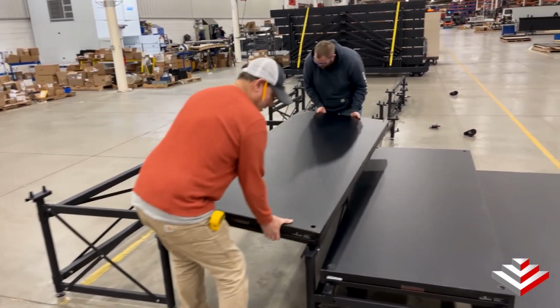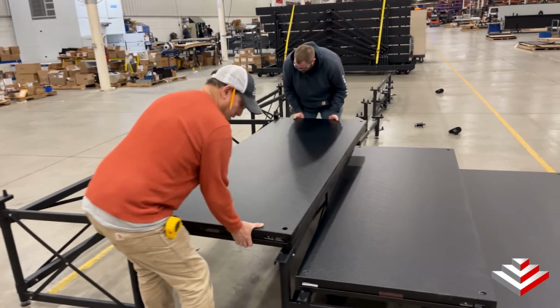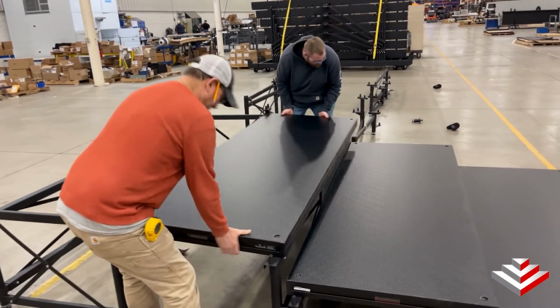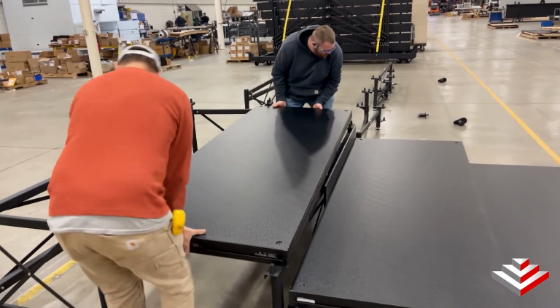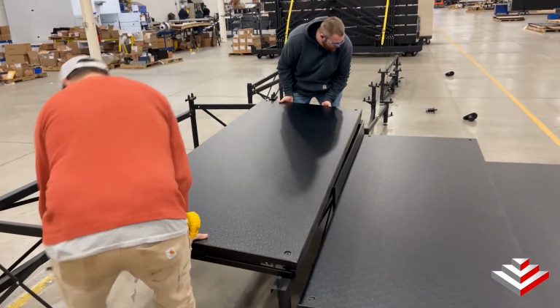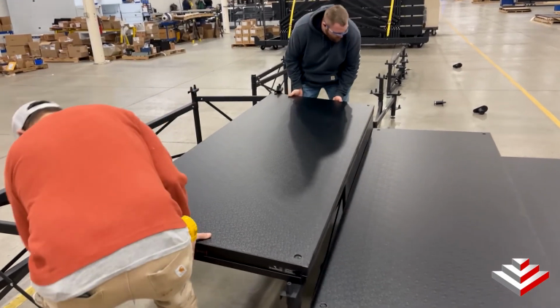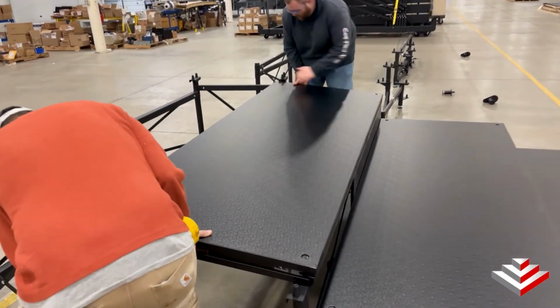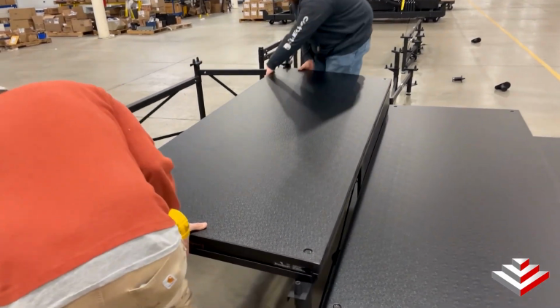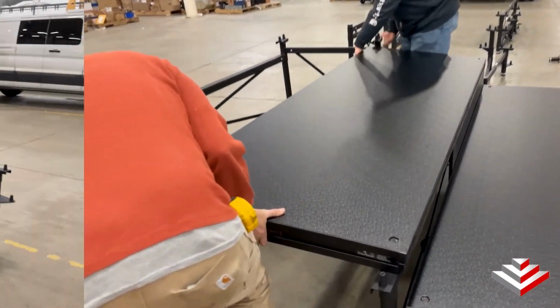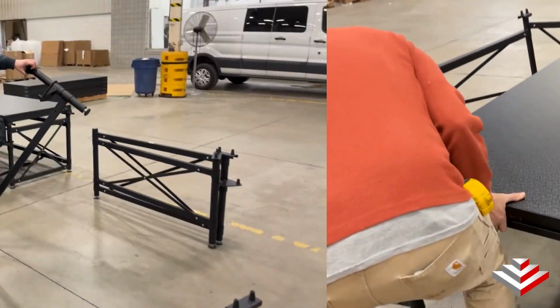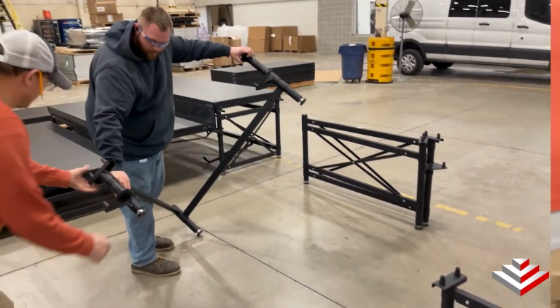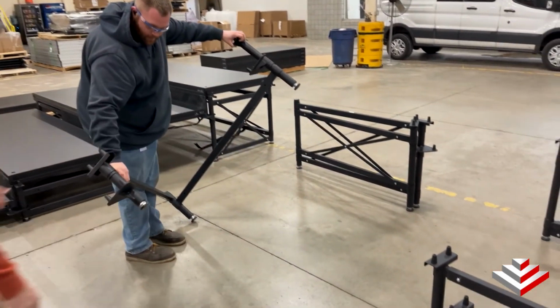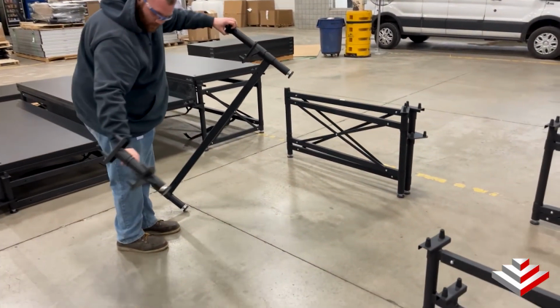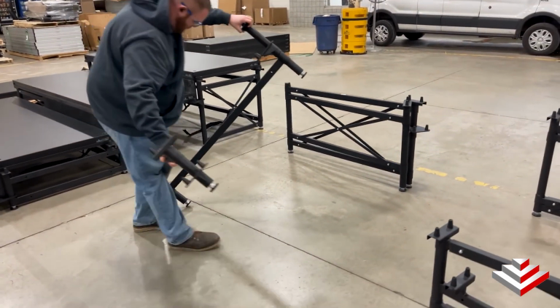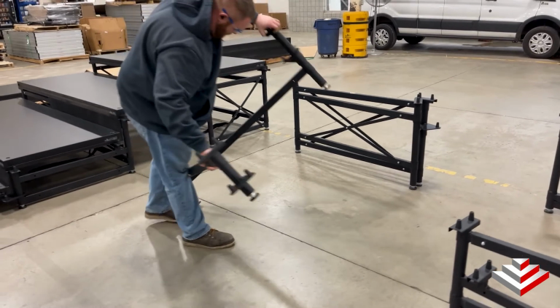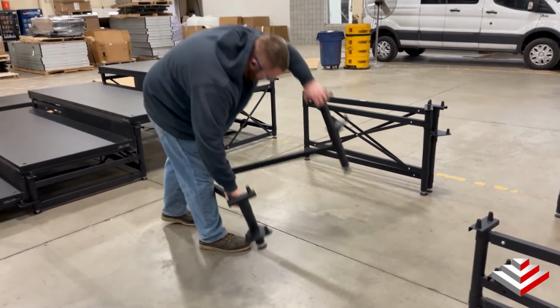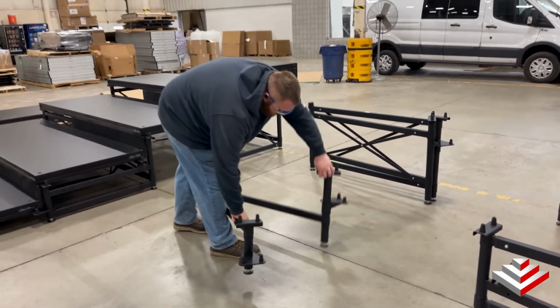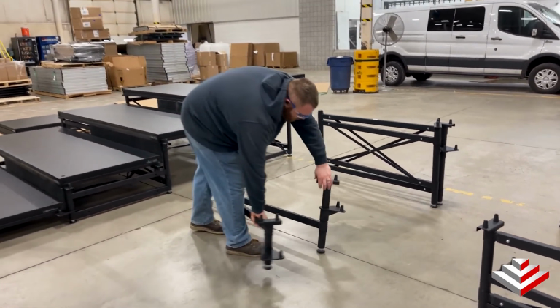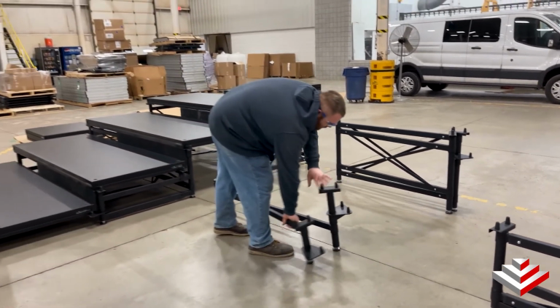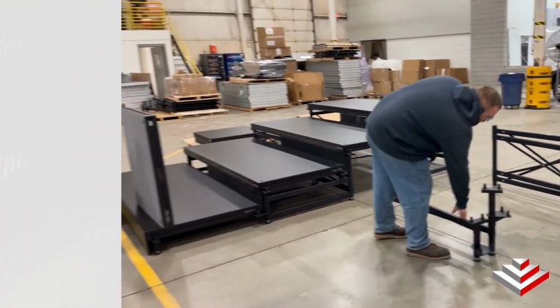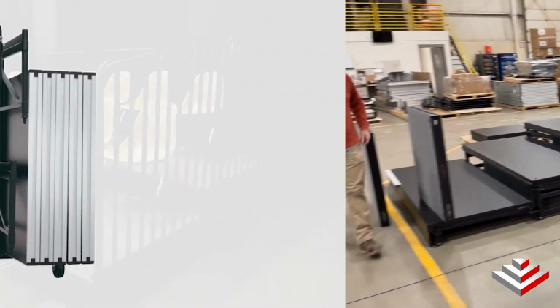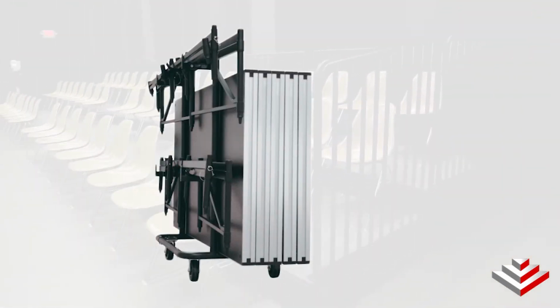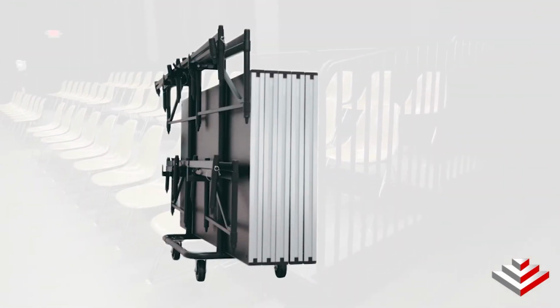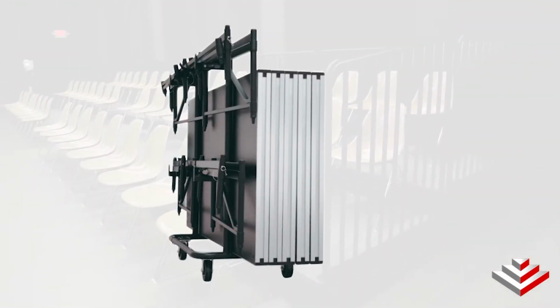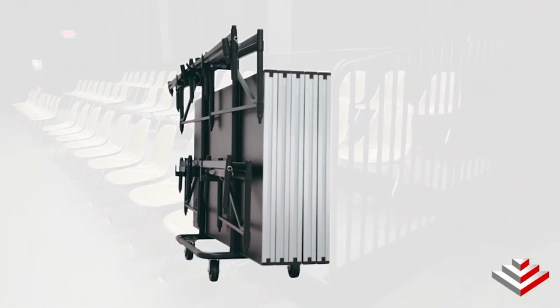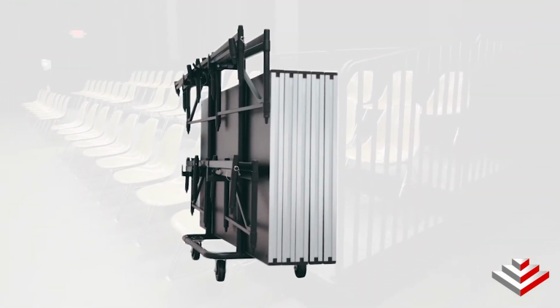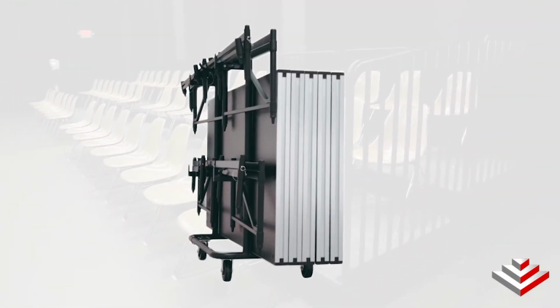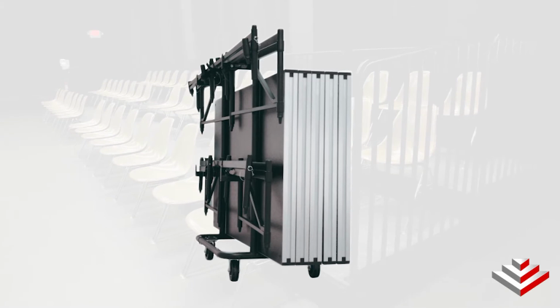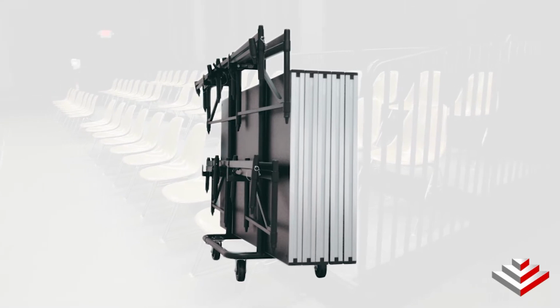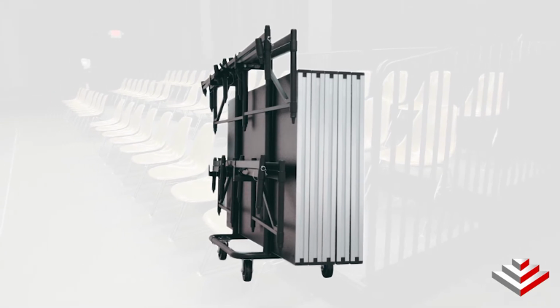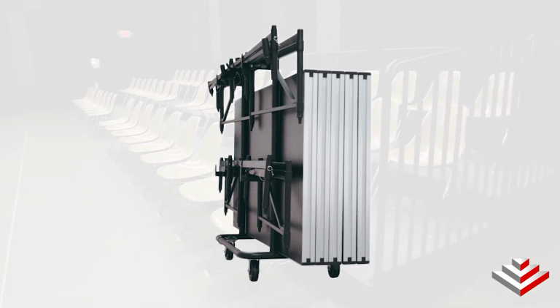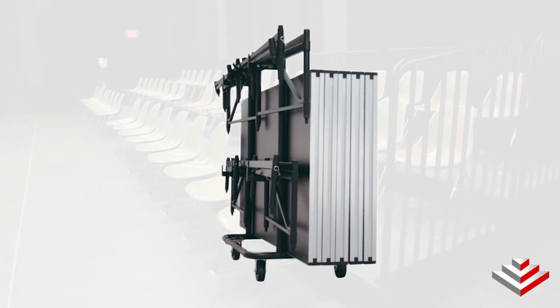When you're done using this seating riser system, the decks can be removed and the support units fold up for compact storage. A deck cart can also be purchased to make setup and teardown even easier.